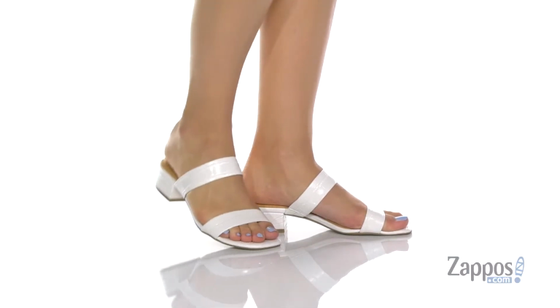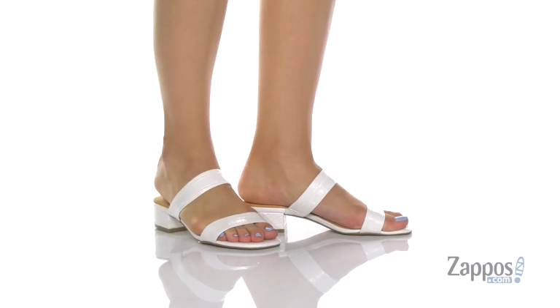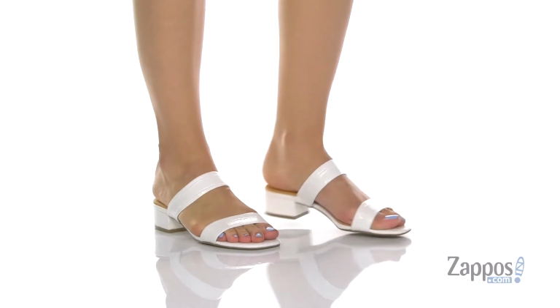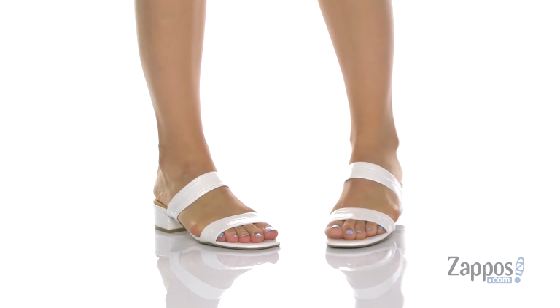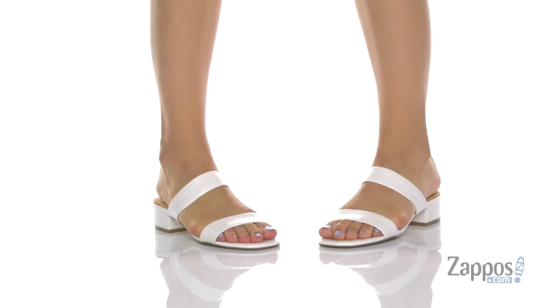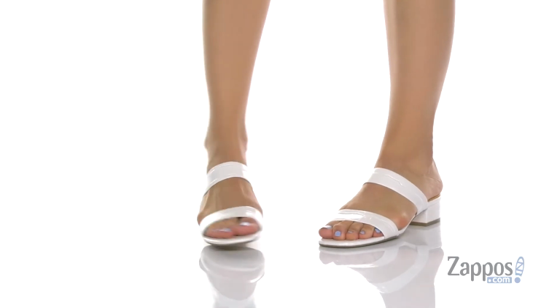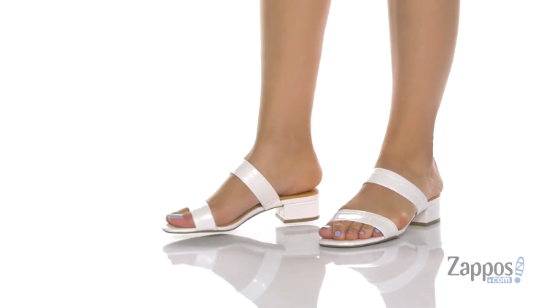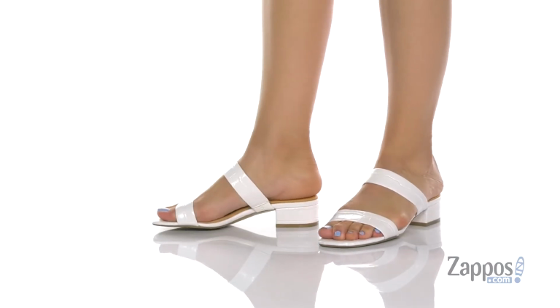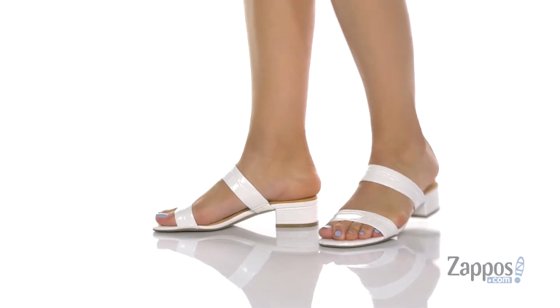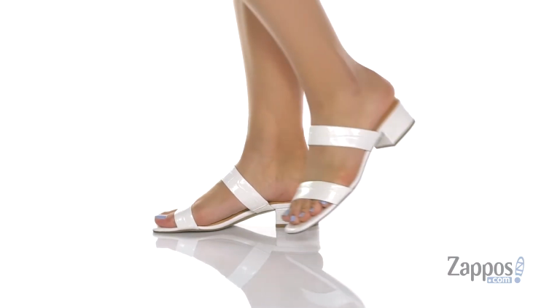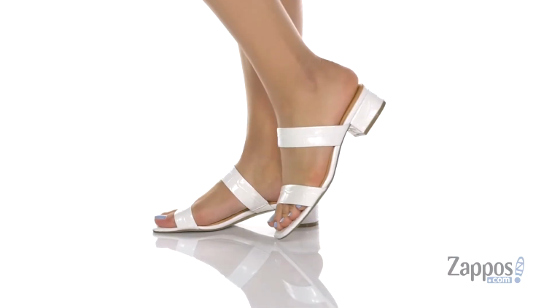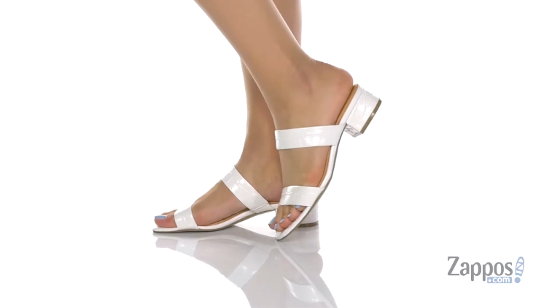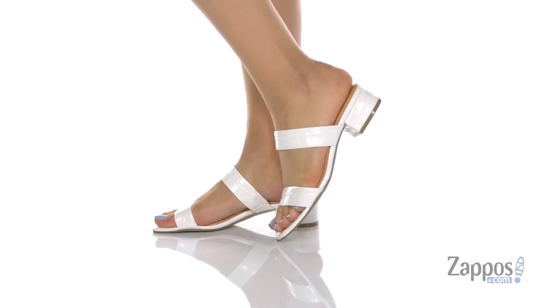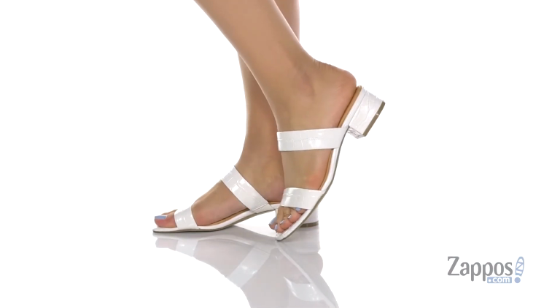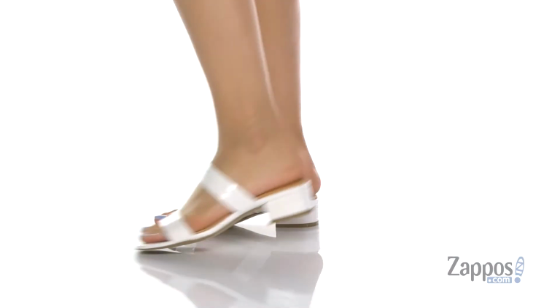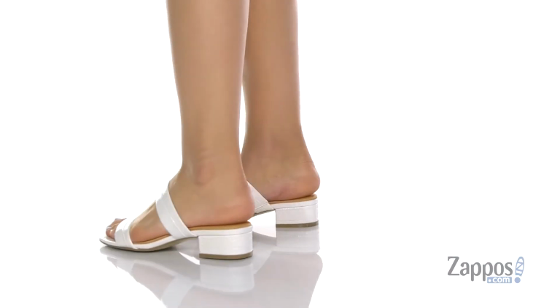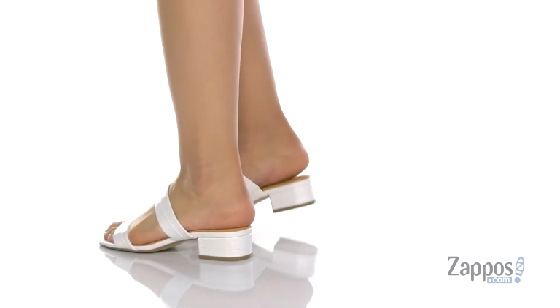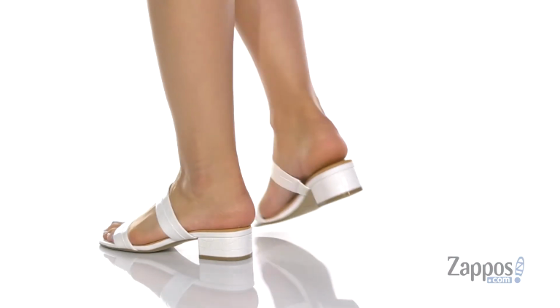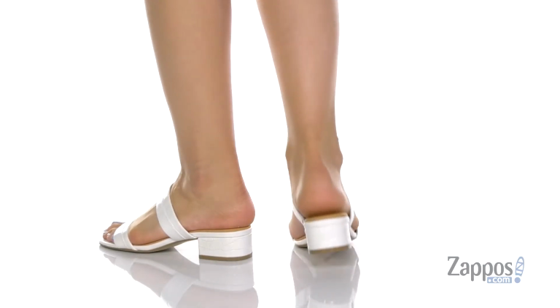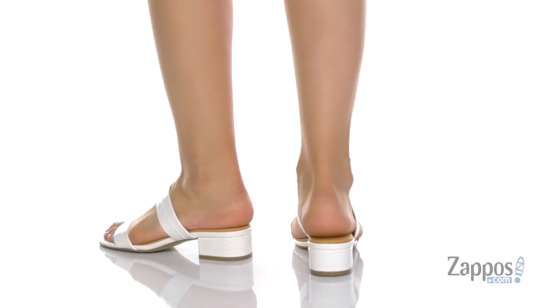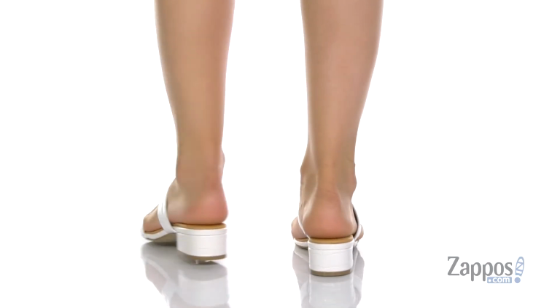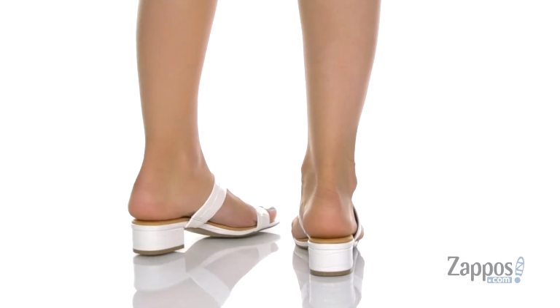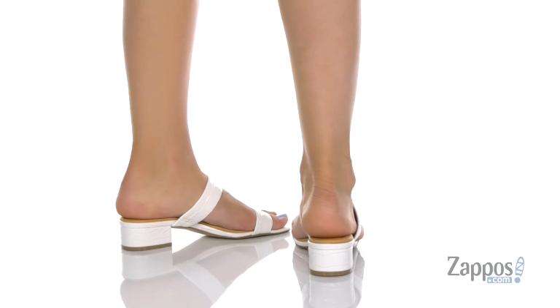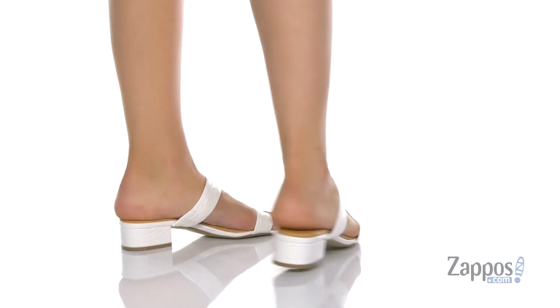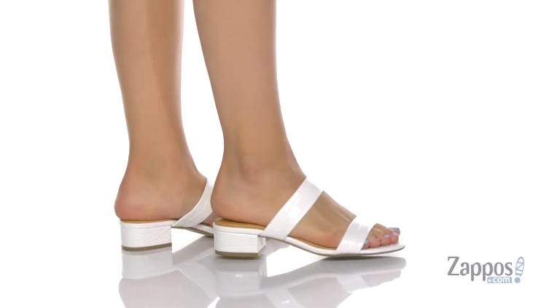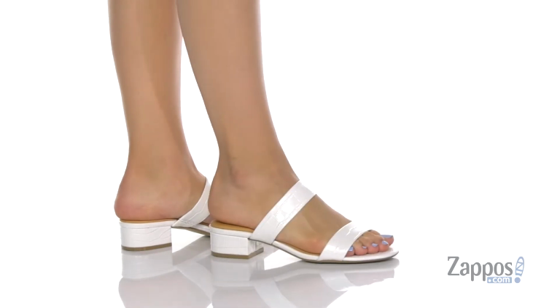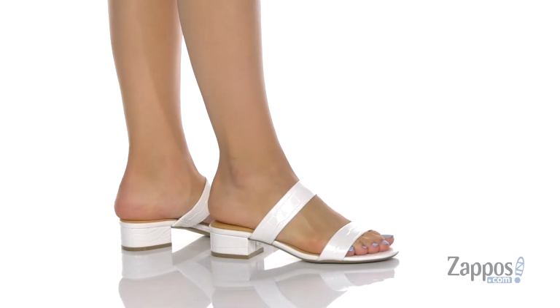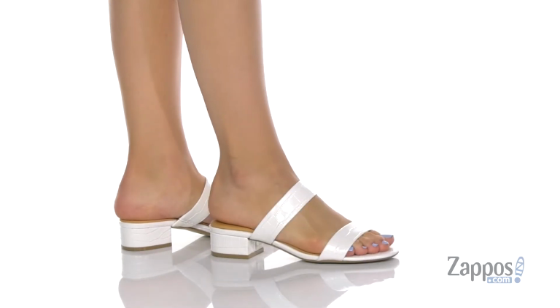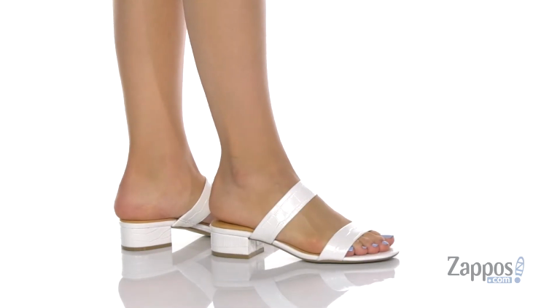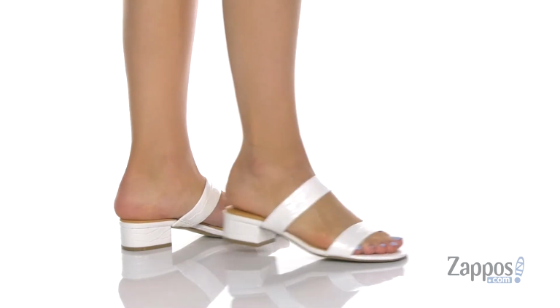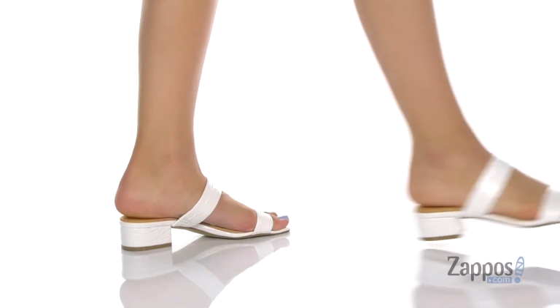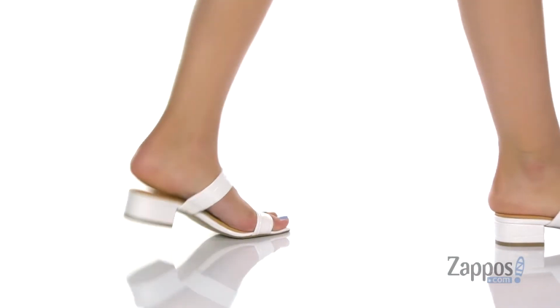These heels have a leather upper, and that inner lining is leather with a smooth finish. The footbed is cushioned for comfort, and there are perforations for added breathability.